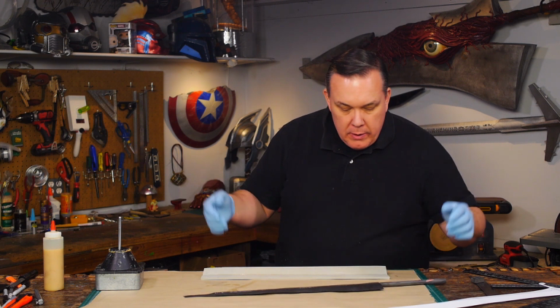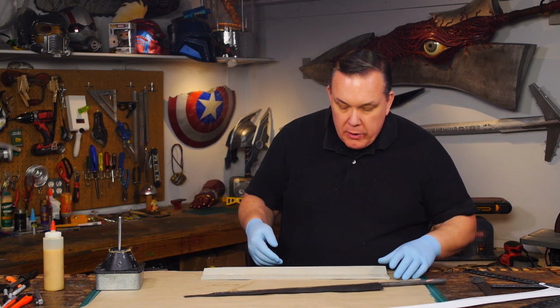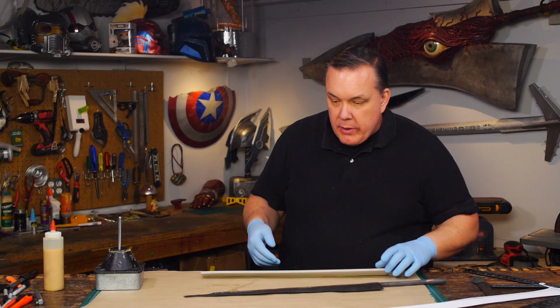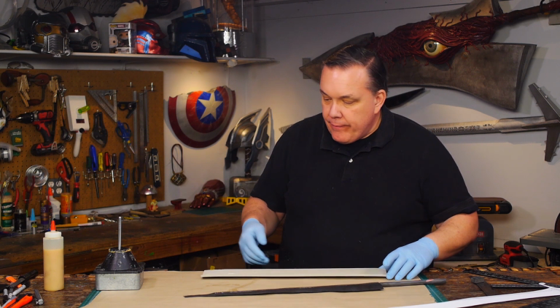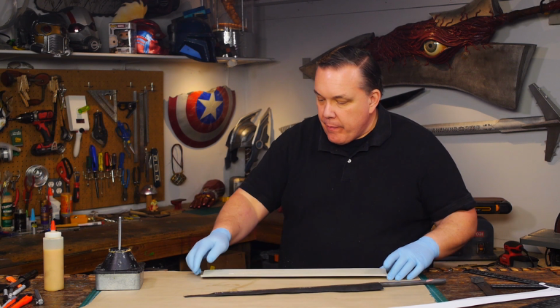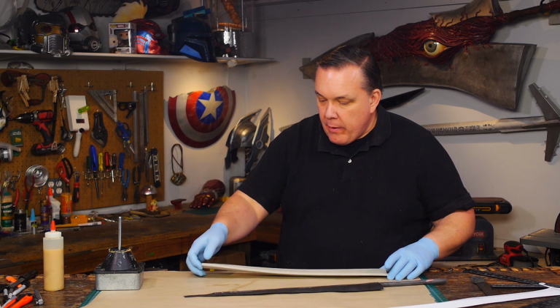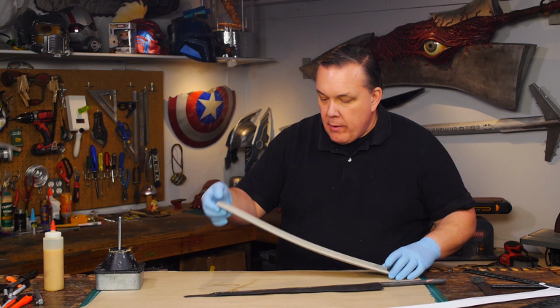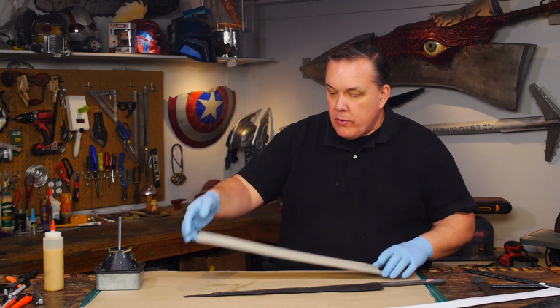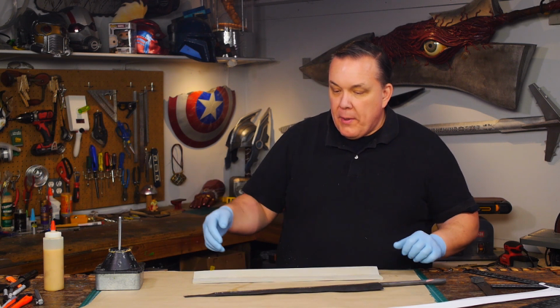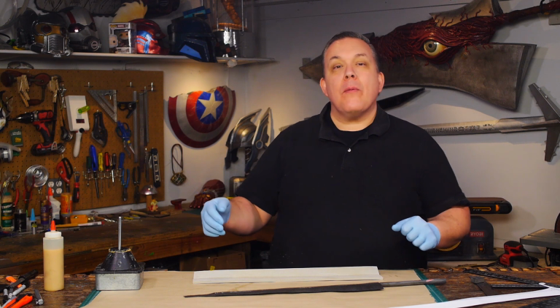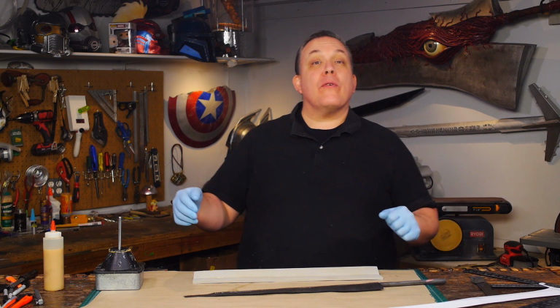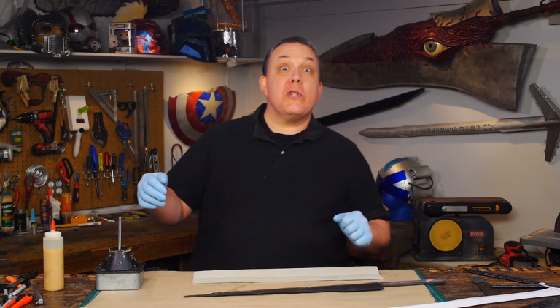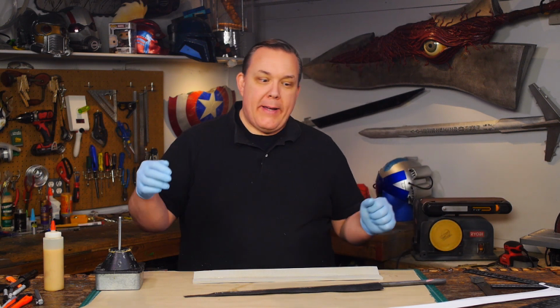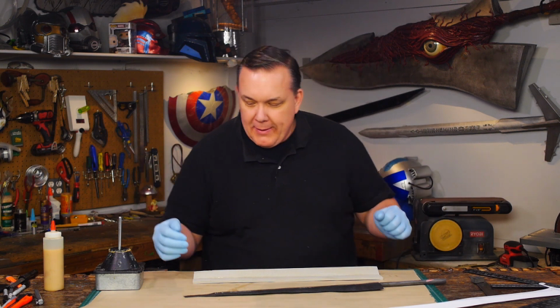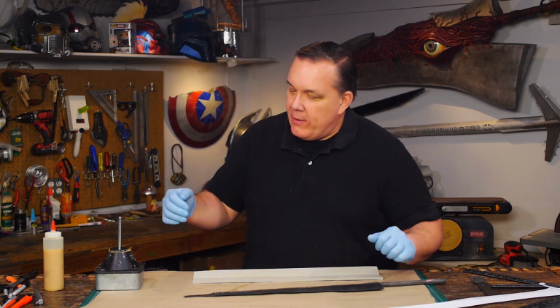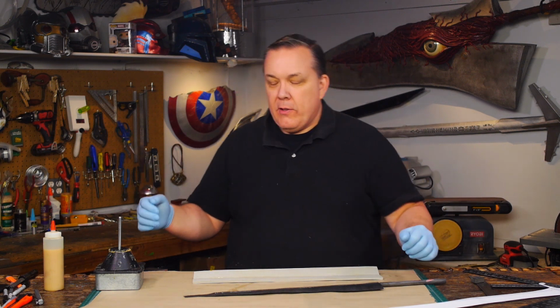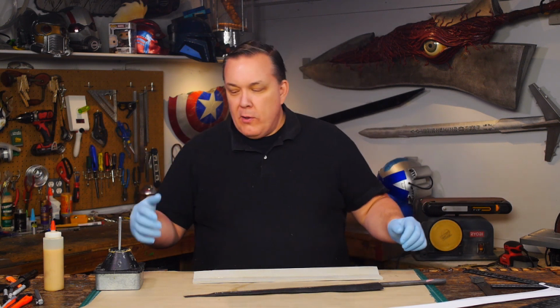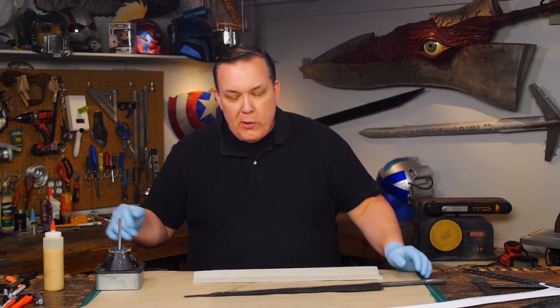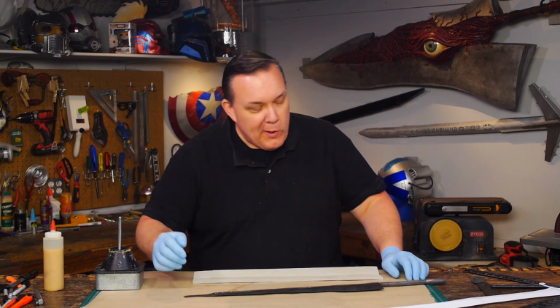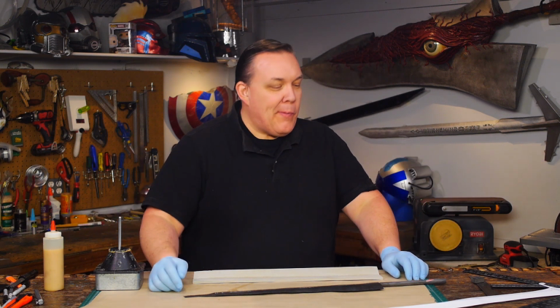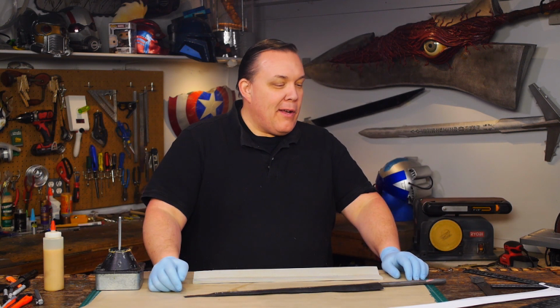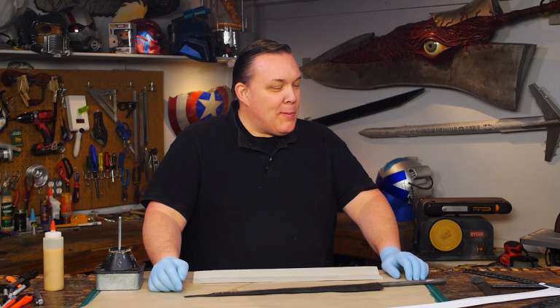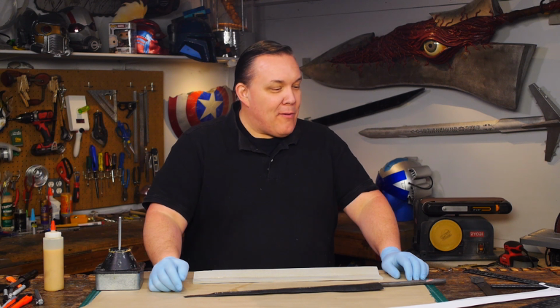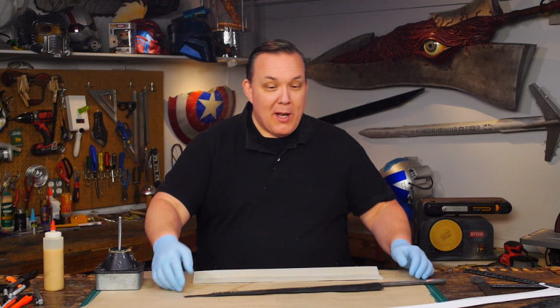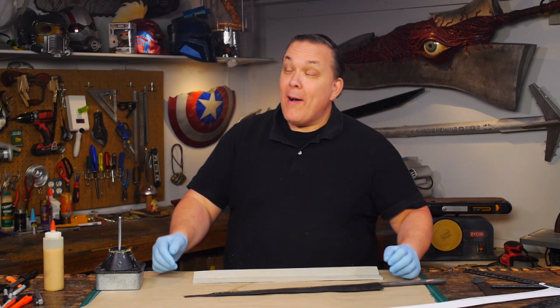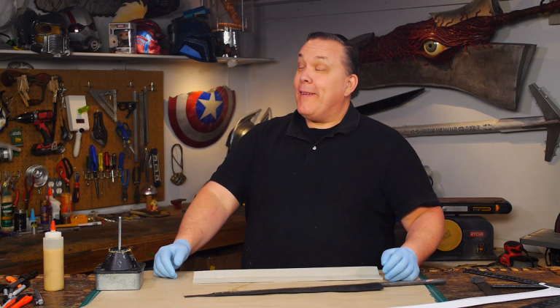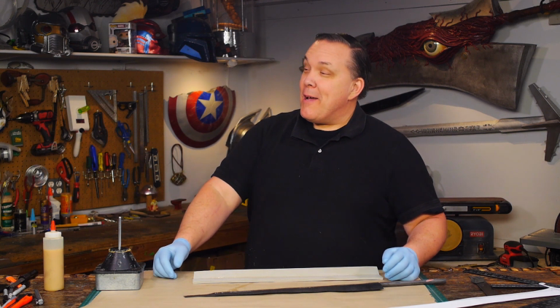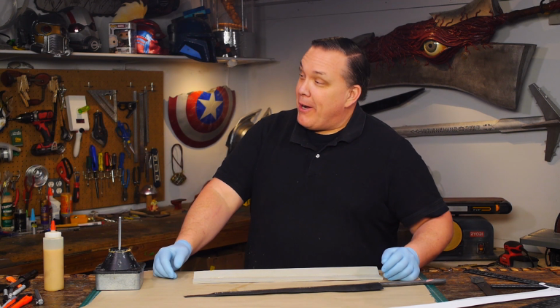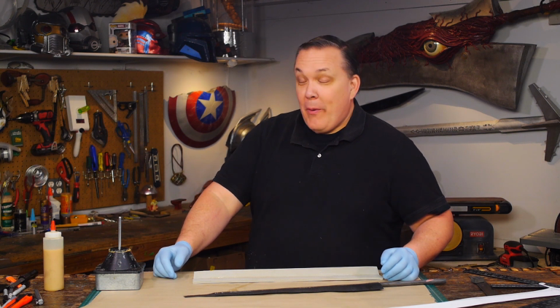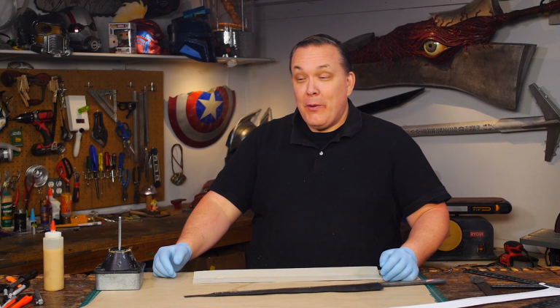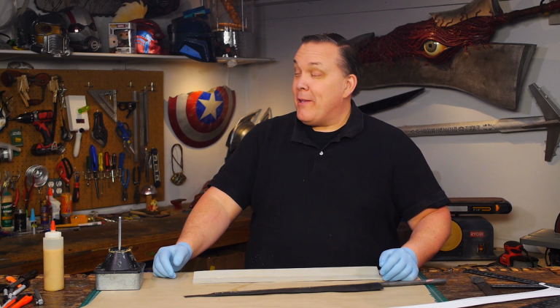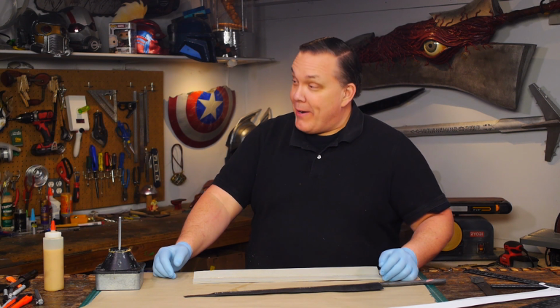It needs to dry still. So much time waiting for glue to dry. So Odin, what's it like making cosplay stuff all the time? I spend a lot of time standing around waiting for glue and paint to dry. It's a lot of fun.